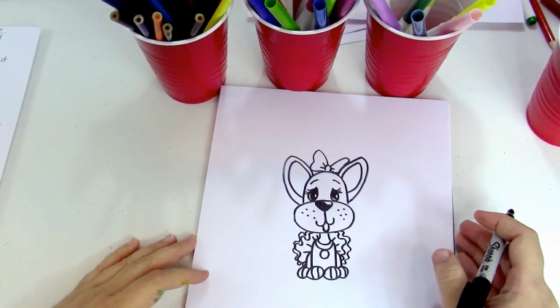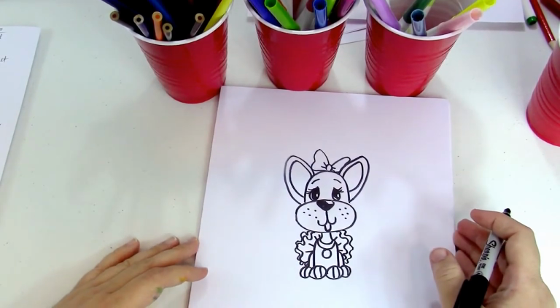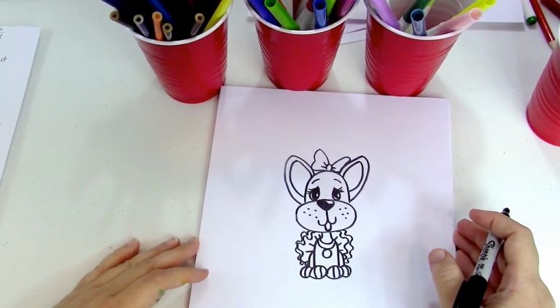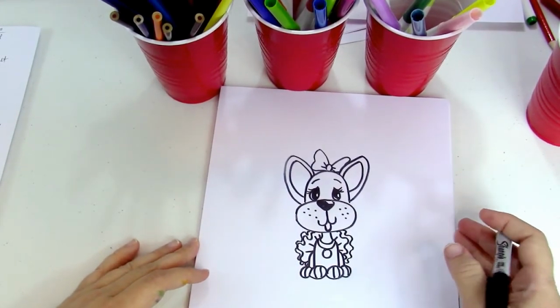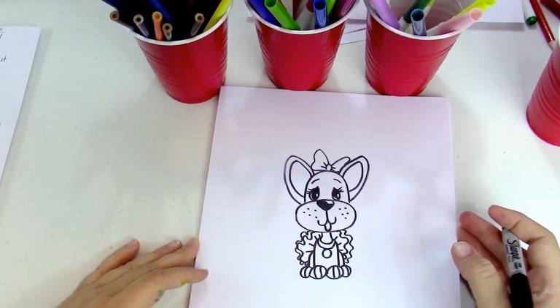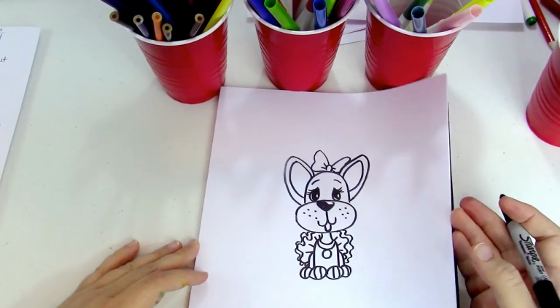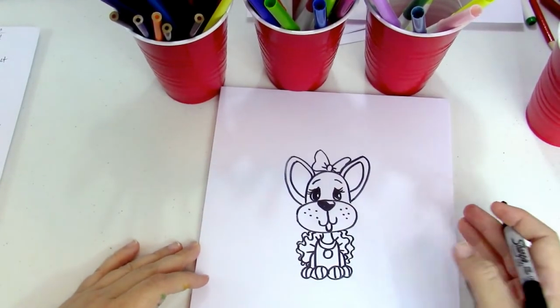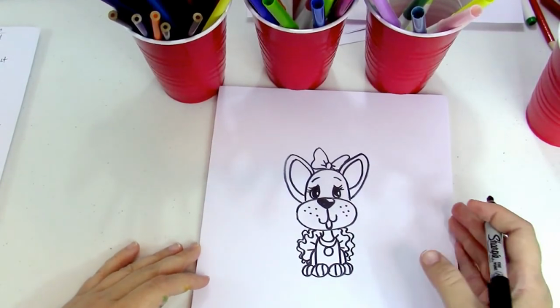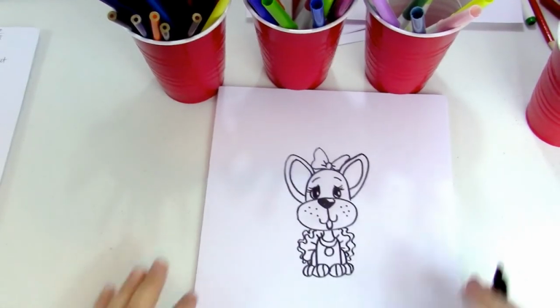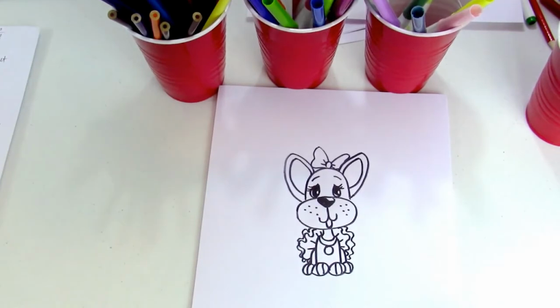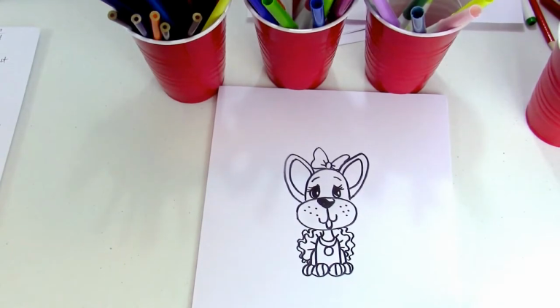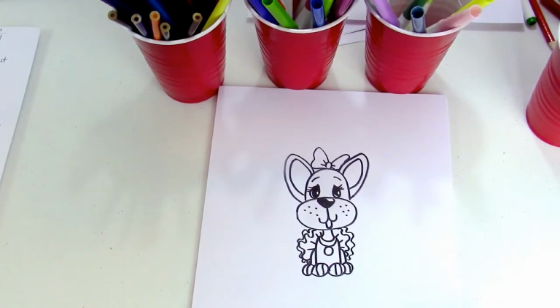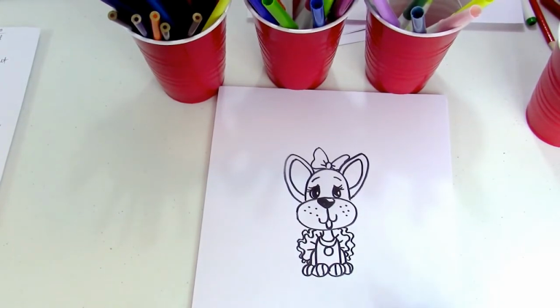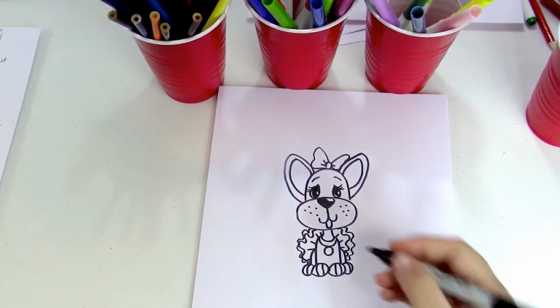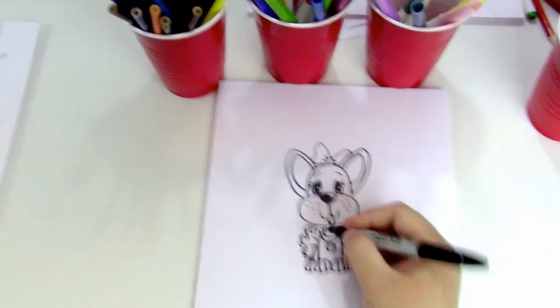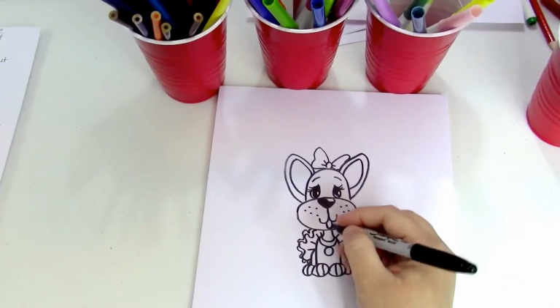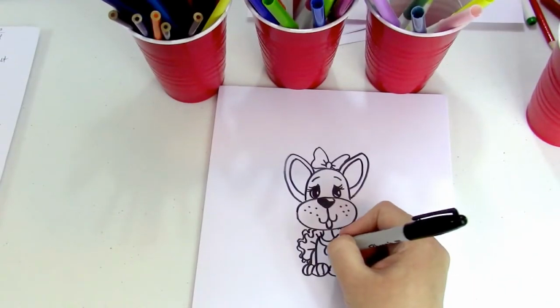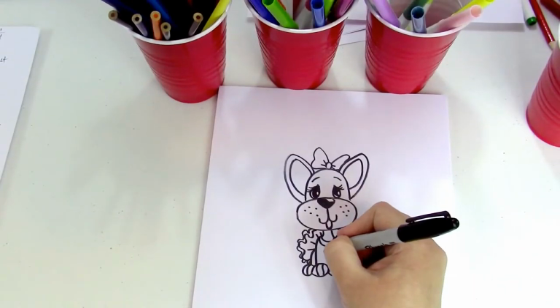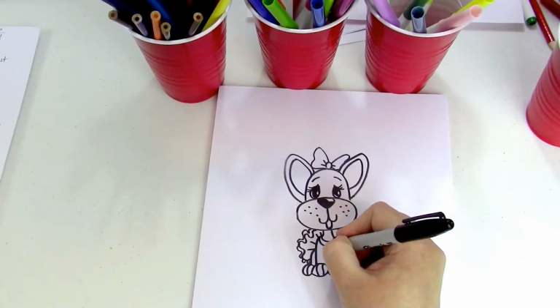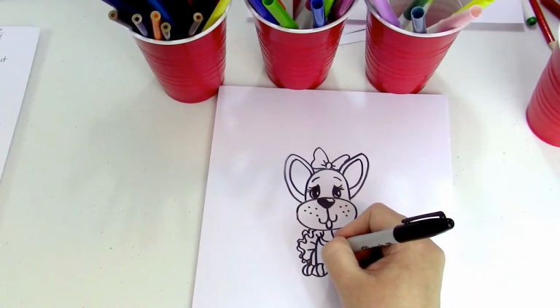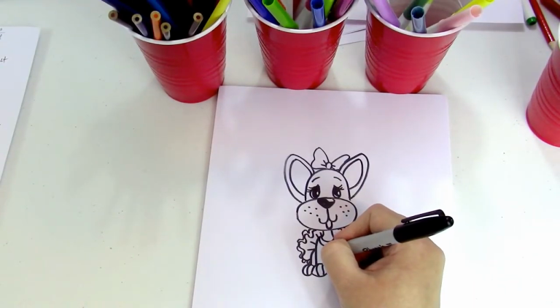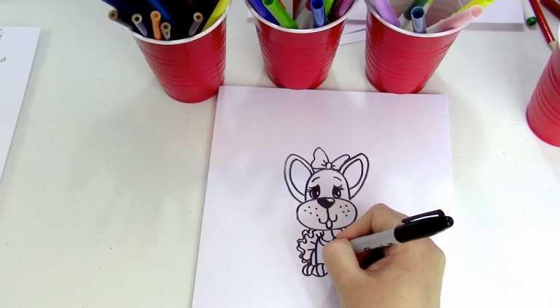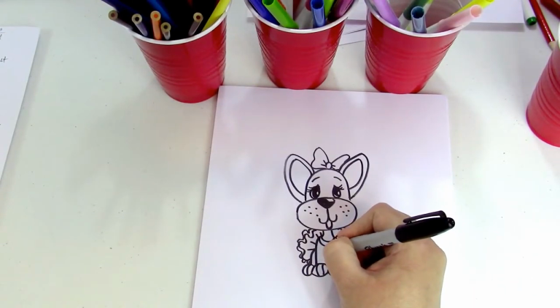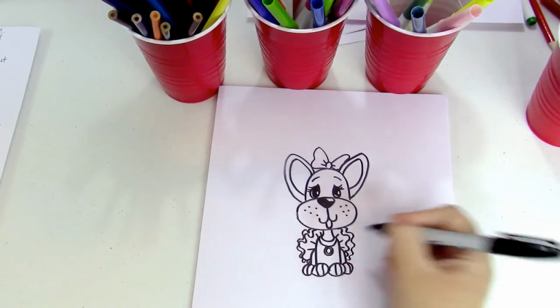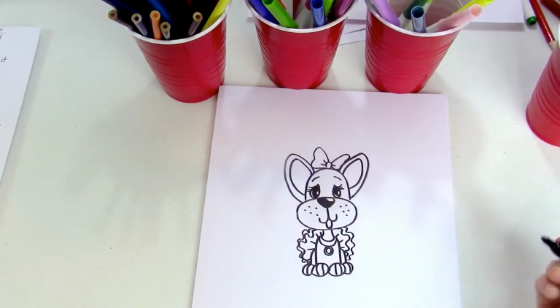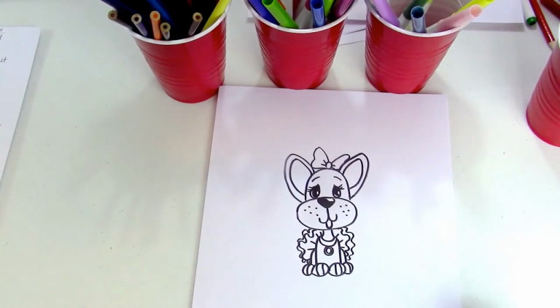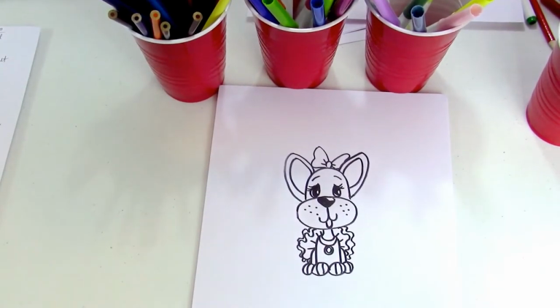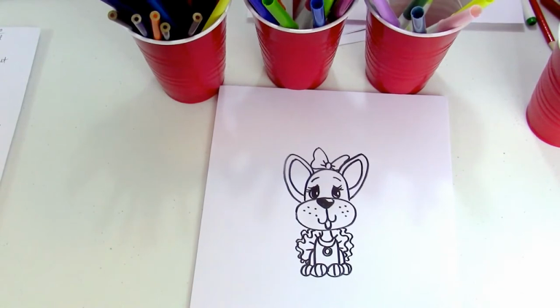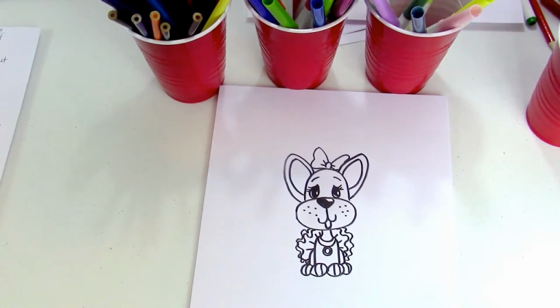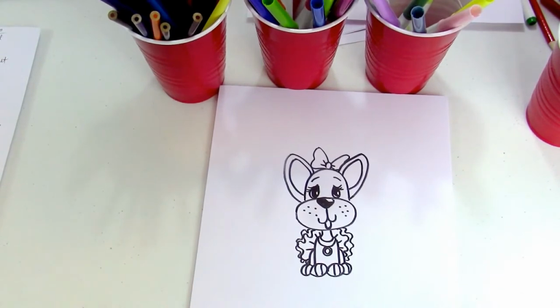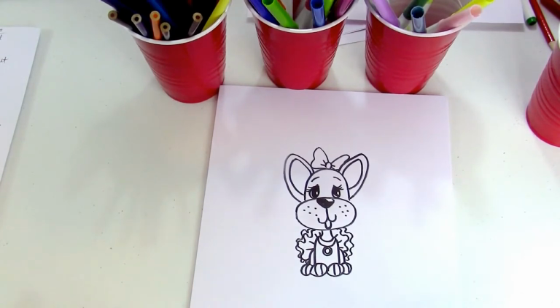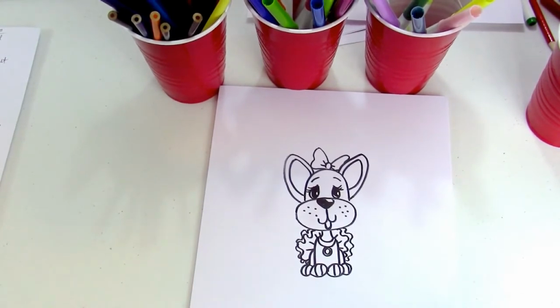One more circle inside the little collar here, and I think she's ready to color!